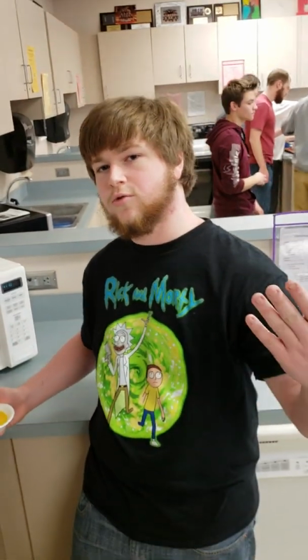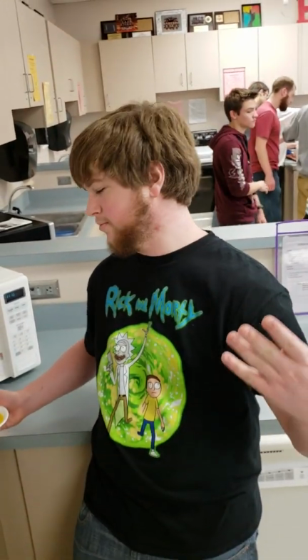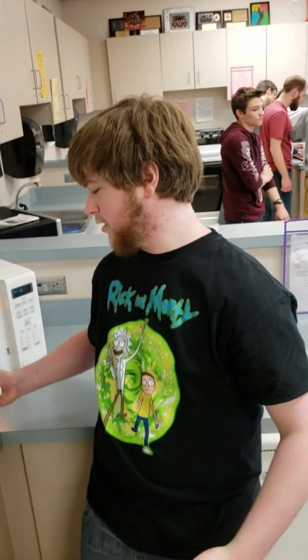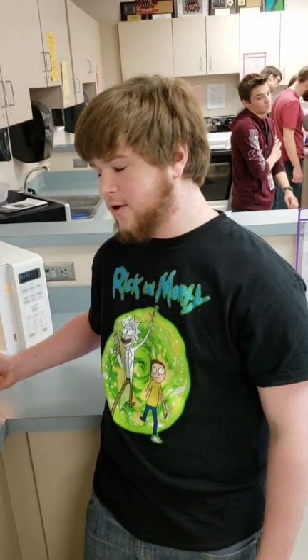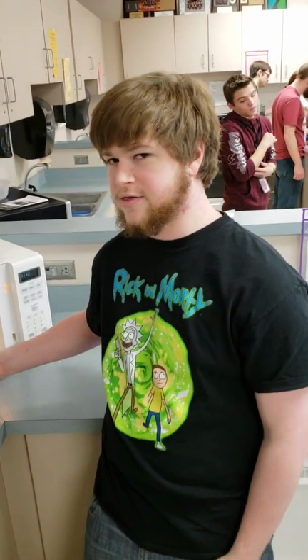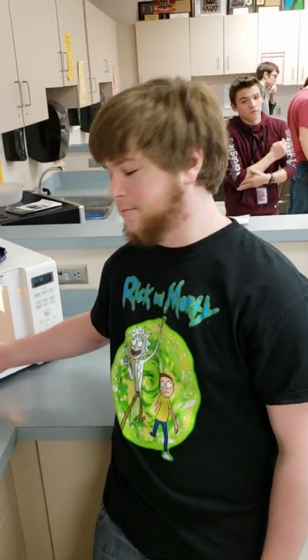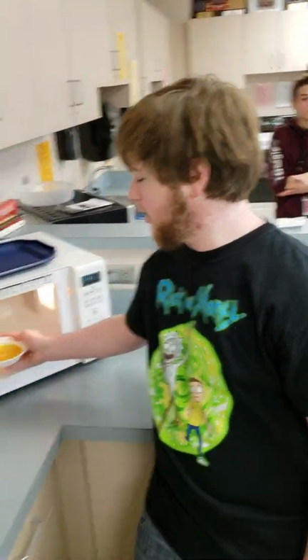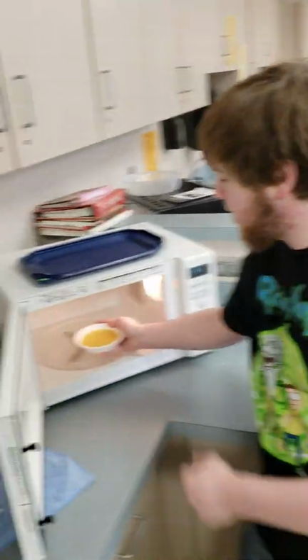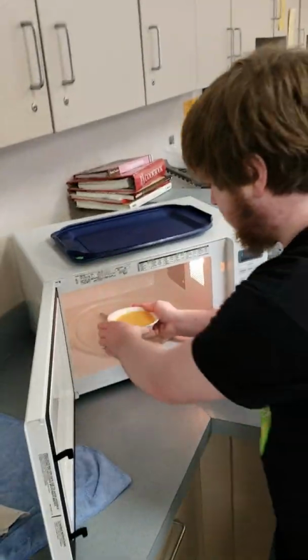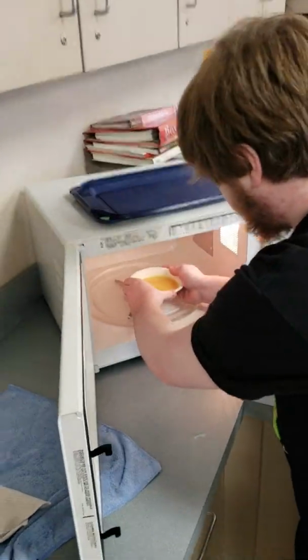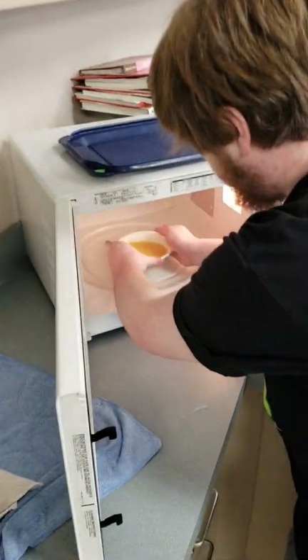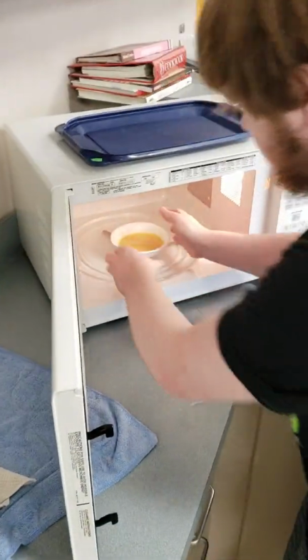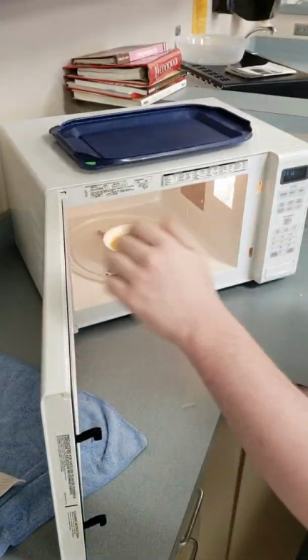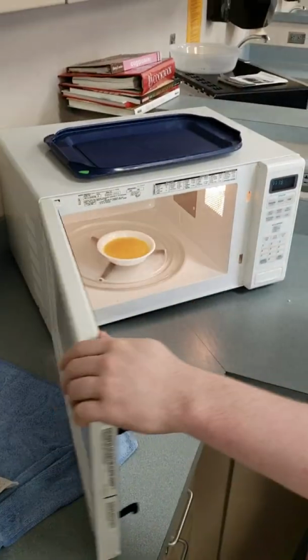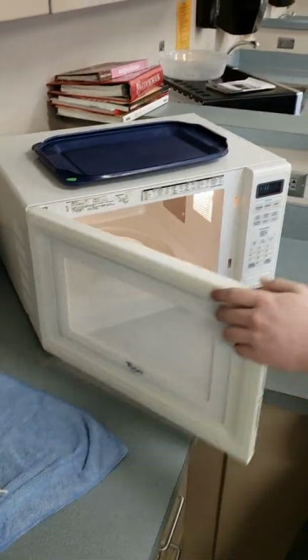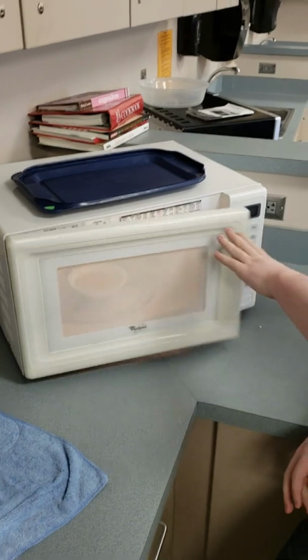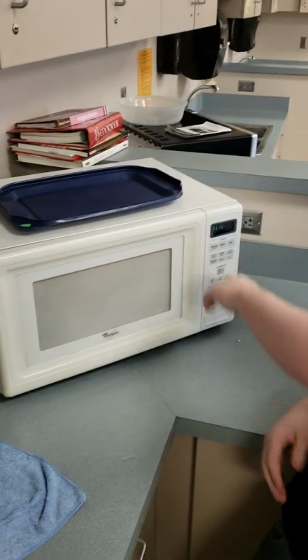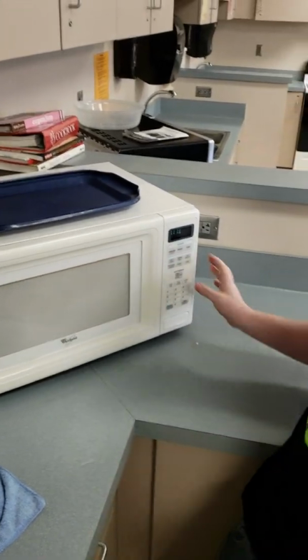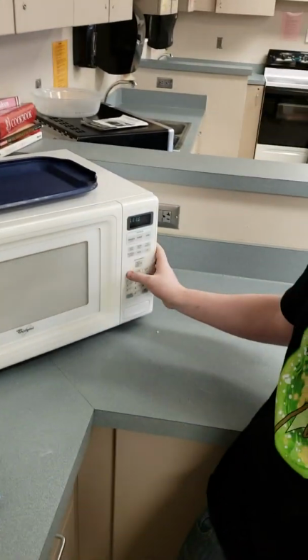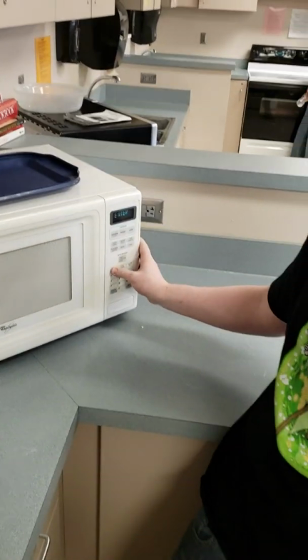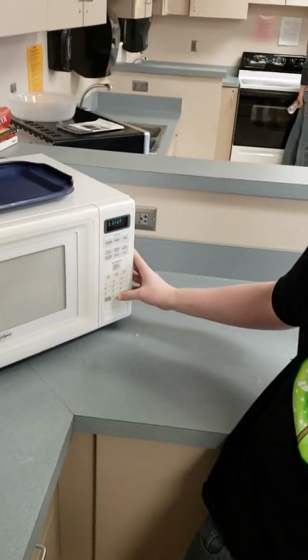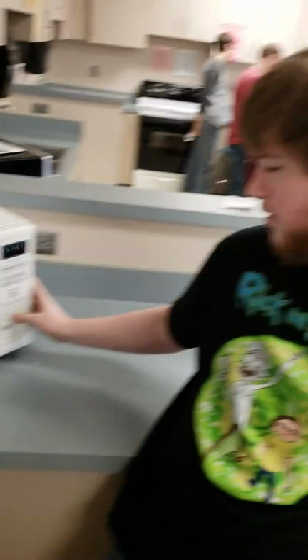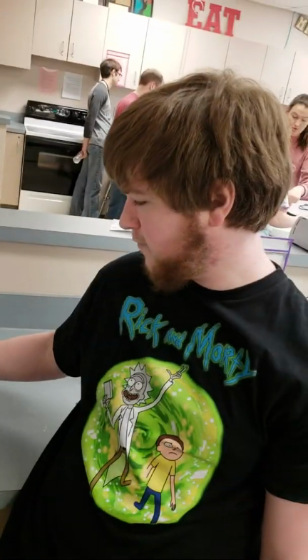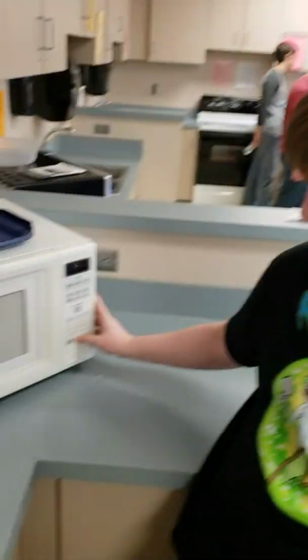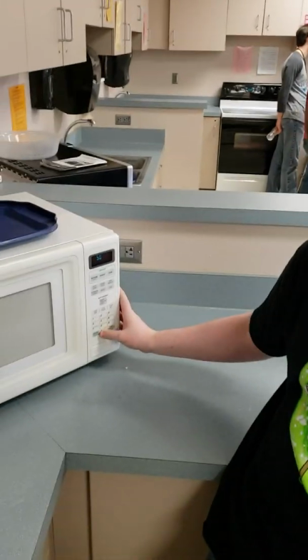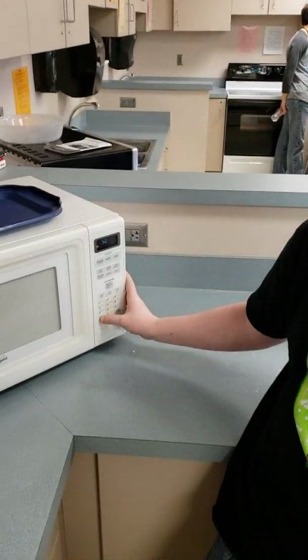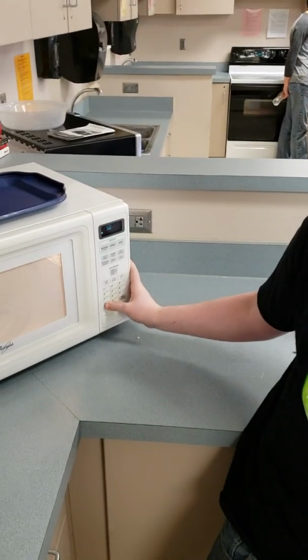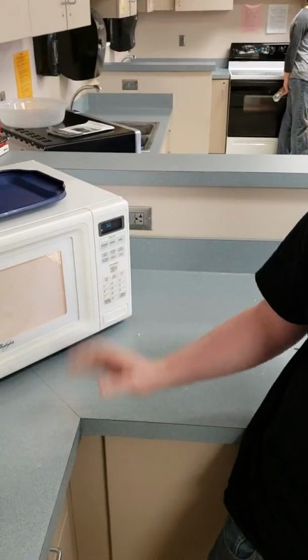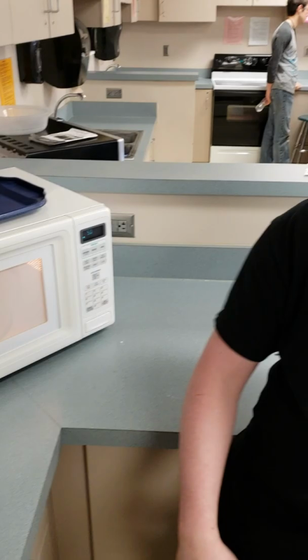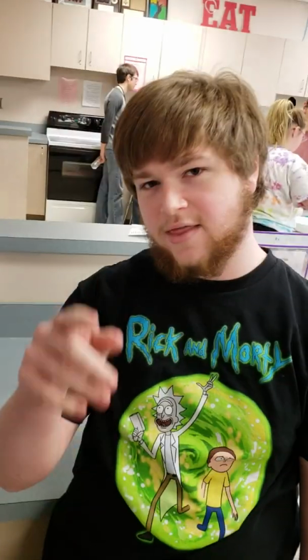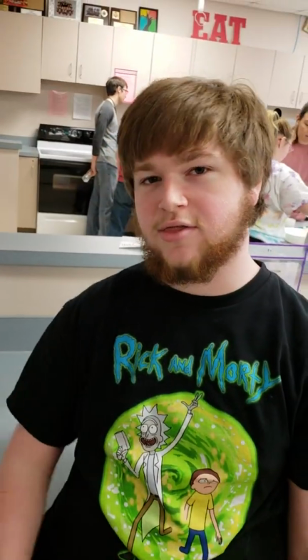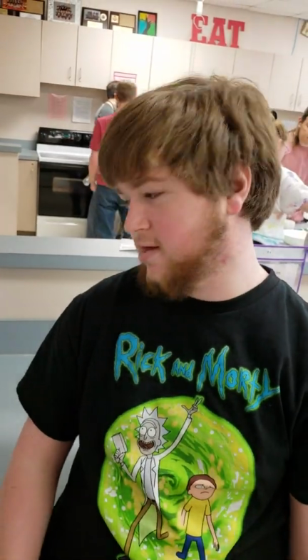Here's the next step: put it in the microwave. You're going to close the door, you're going to click cook time, you're going to get a start. And that's it.